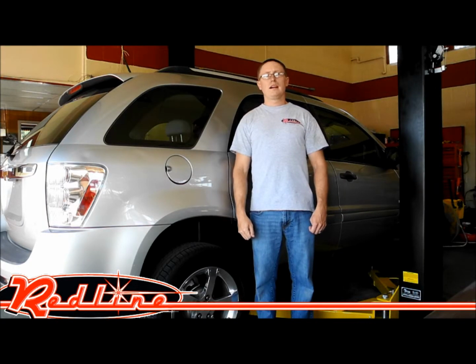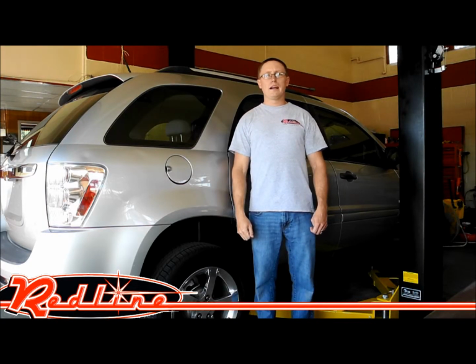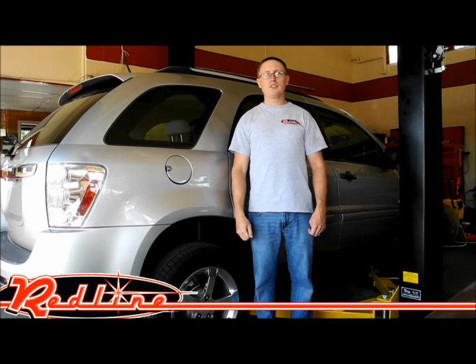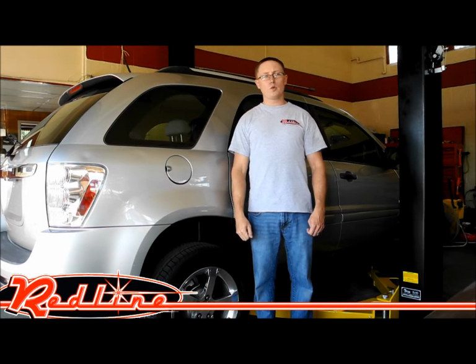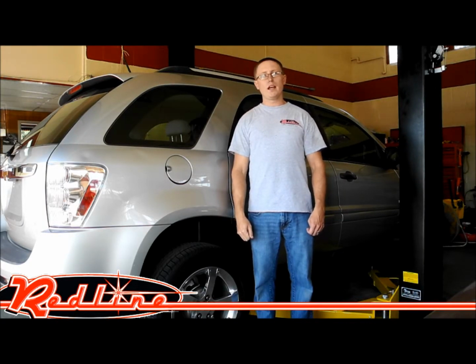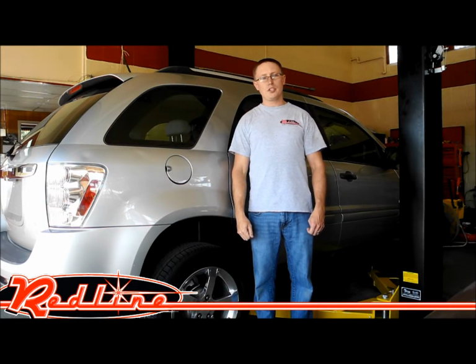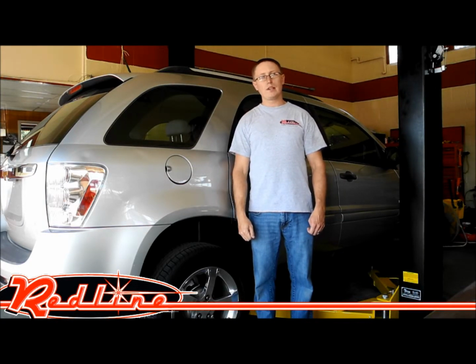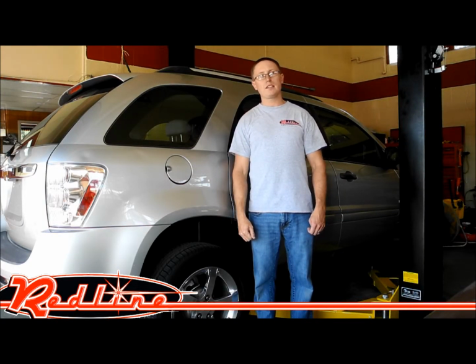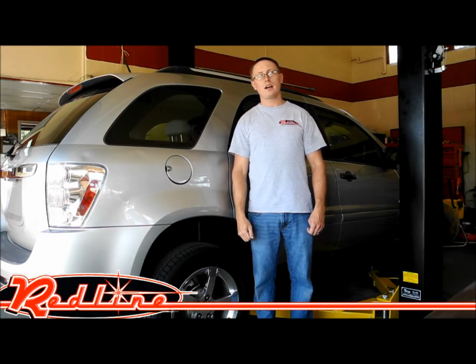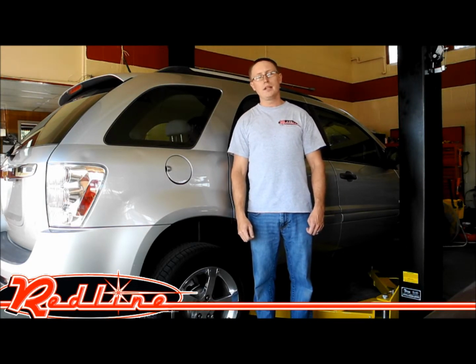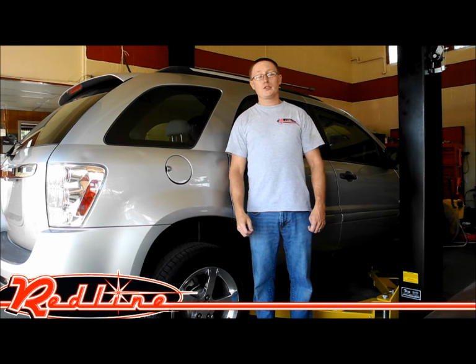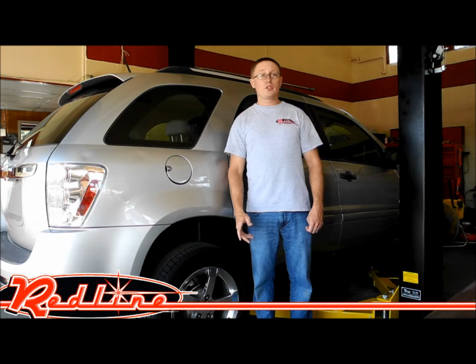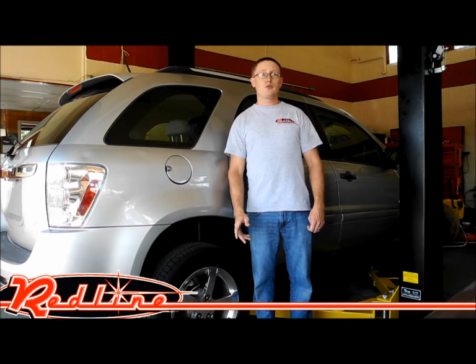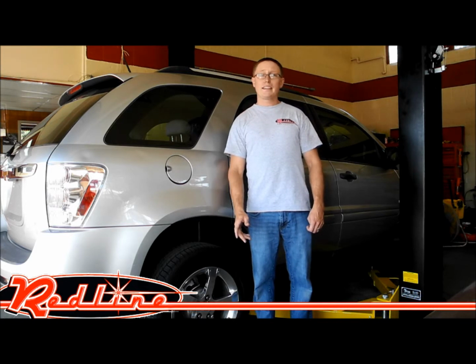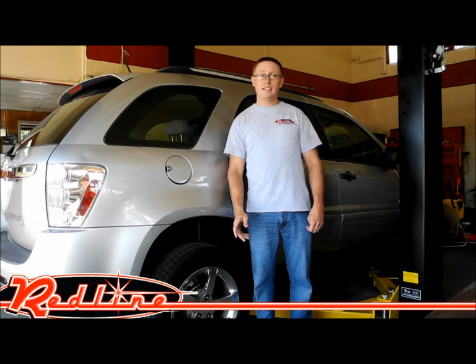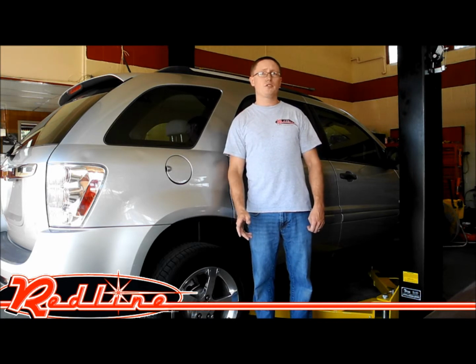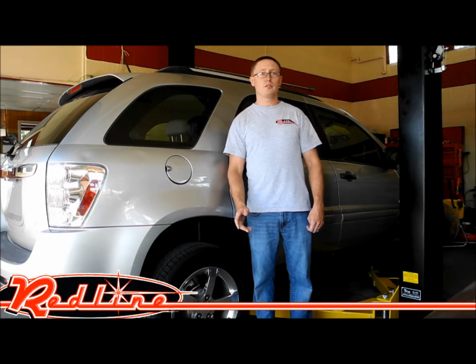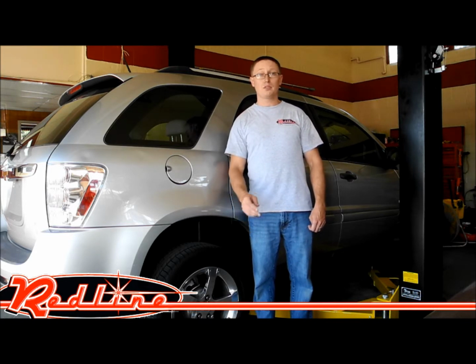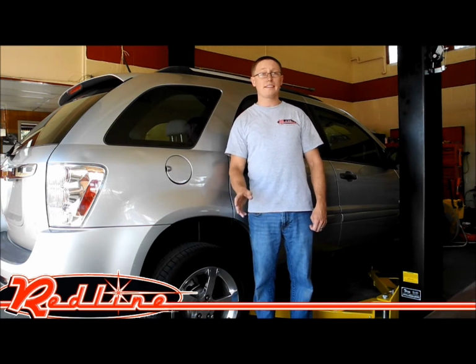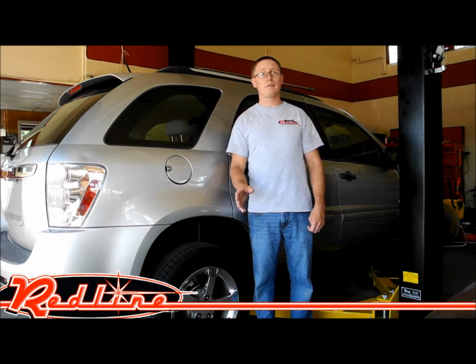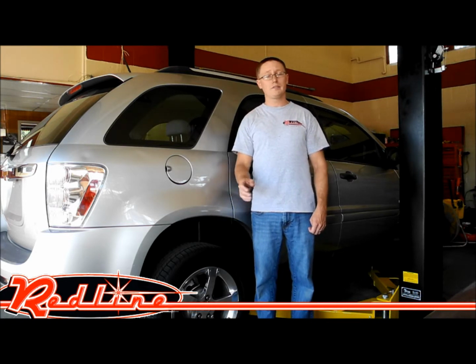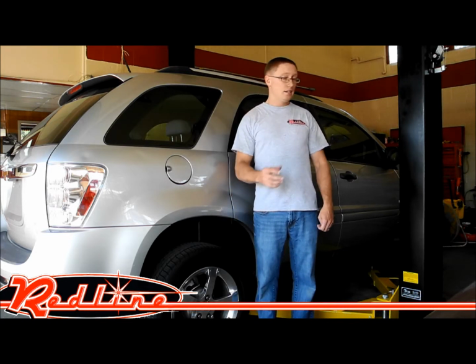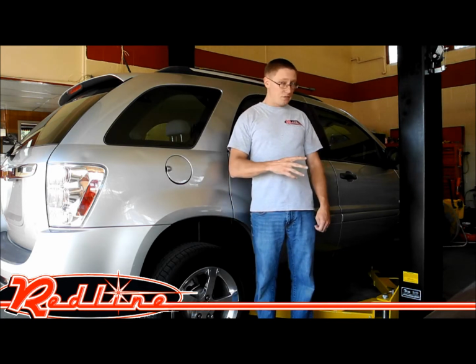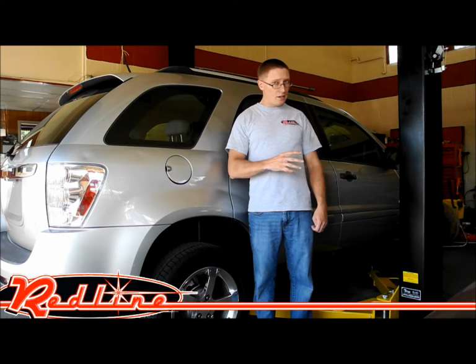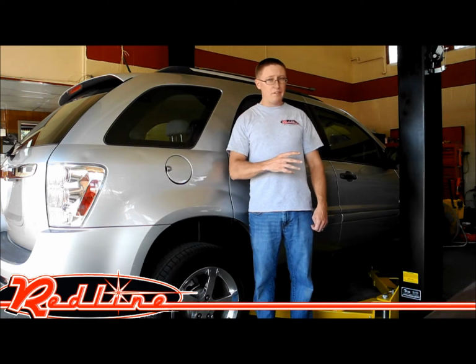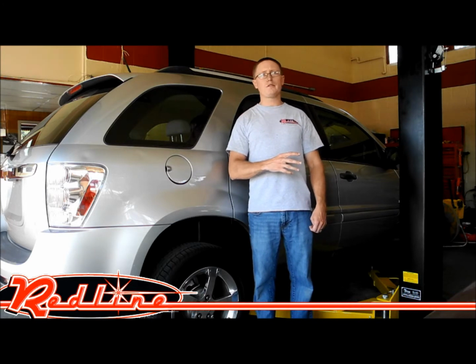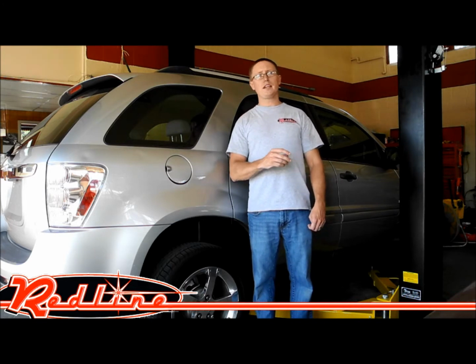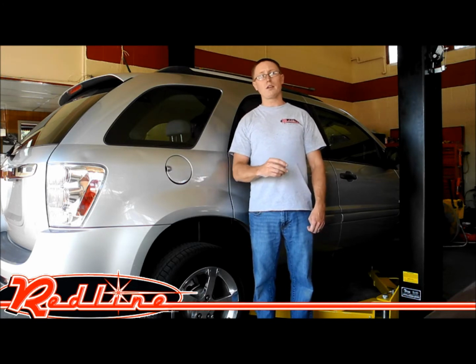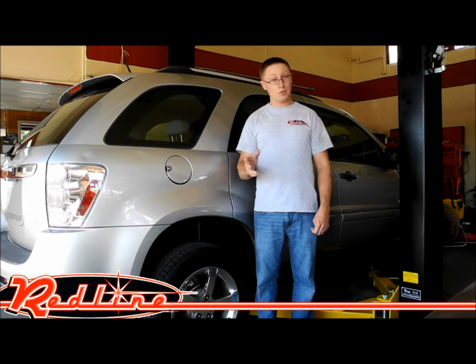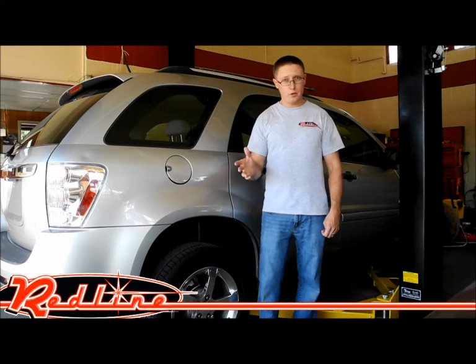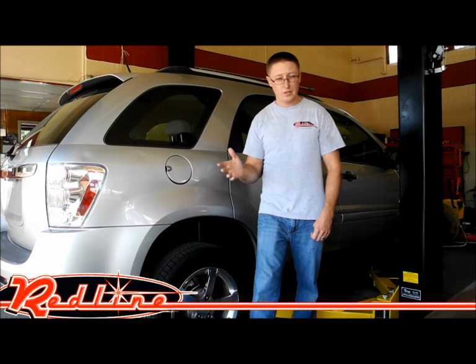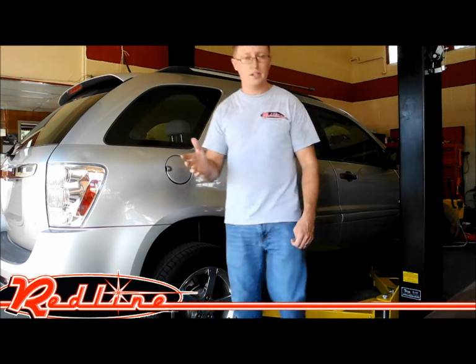Hi, I'm Ian Gilmore with Redline Engineering and RedlineStands.com, here to show you Titan's new 9K Elite Series 2-post 9,000-pound lift. This lift has a lot of great features over their standard model, and I'm going to show a few of those features to you now.